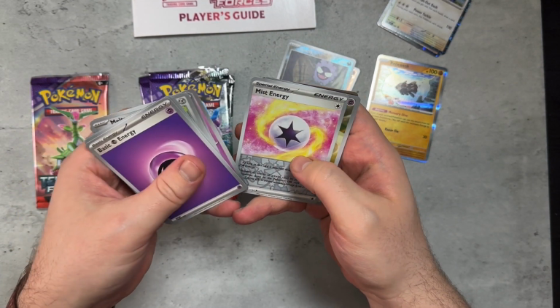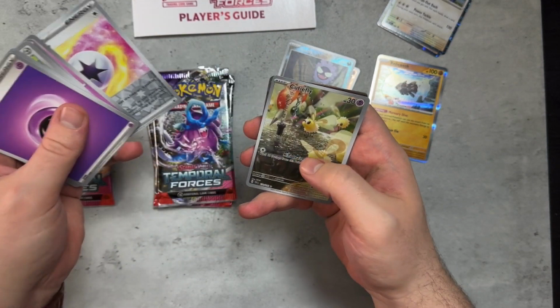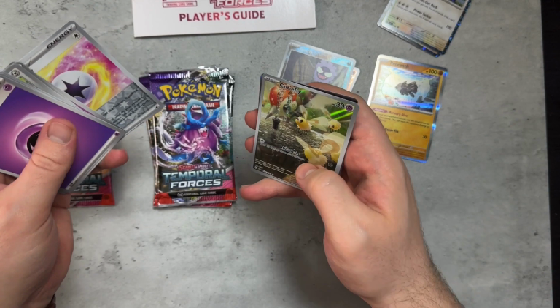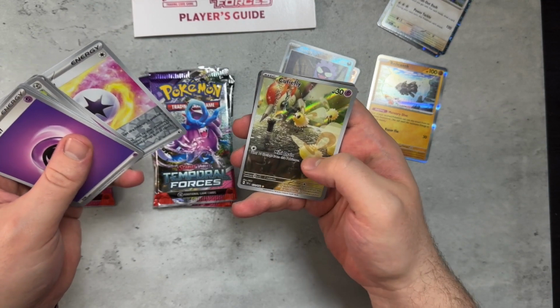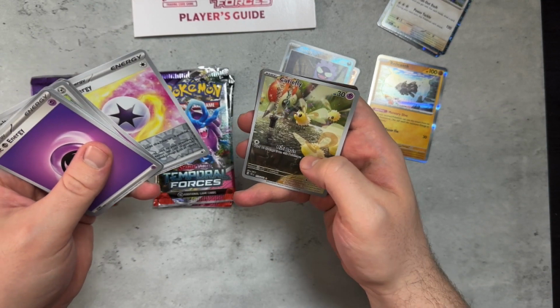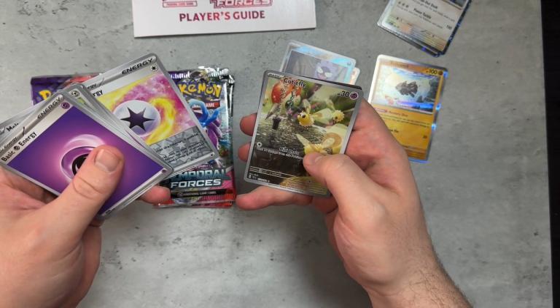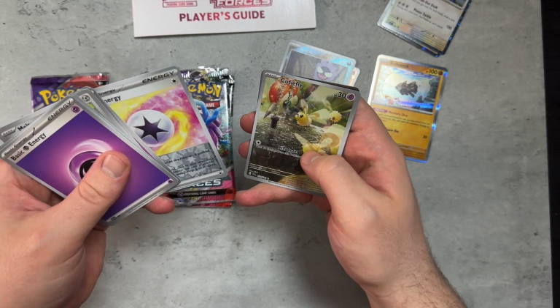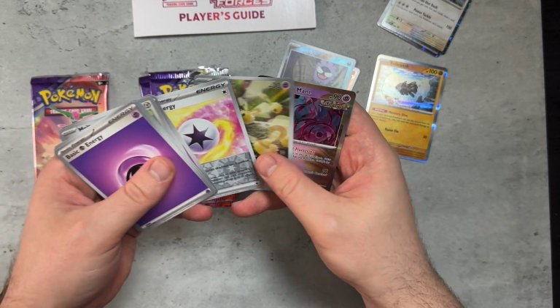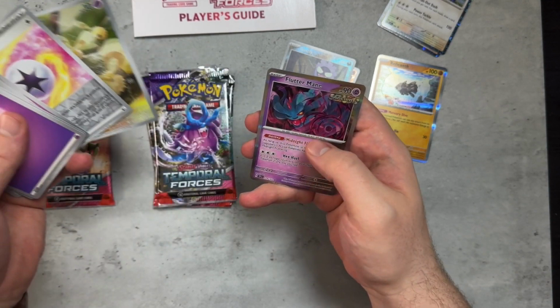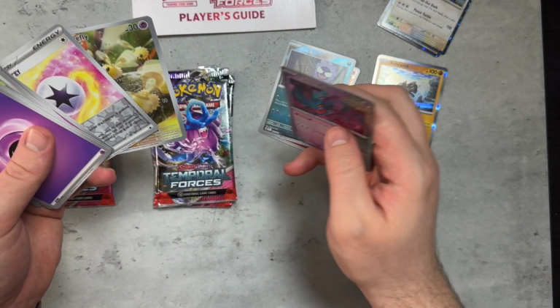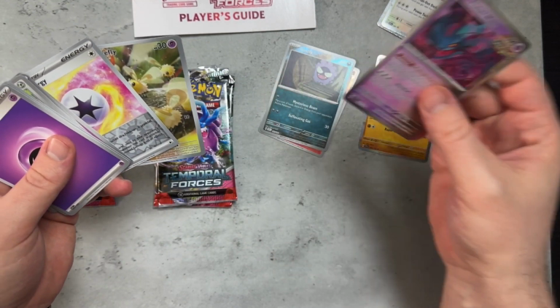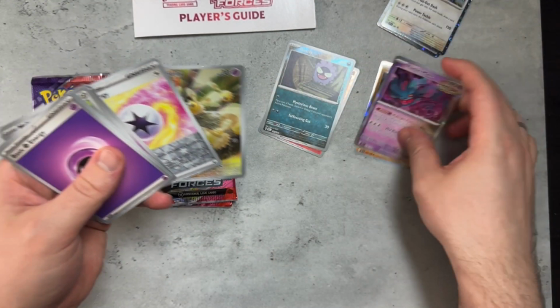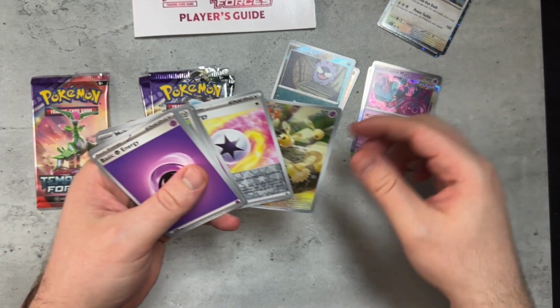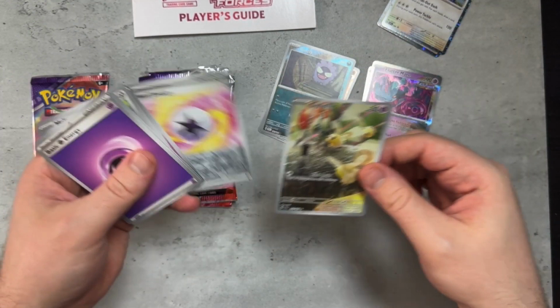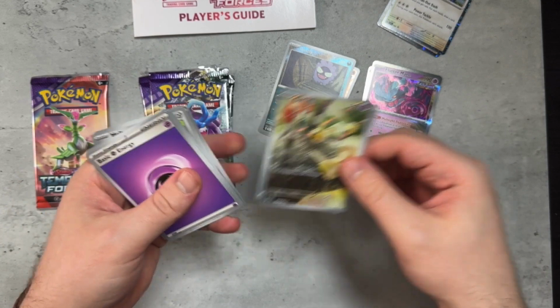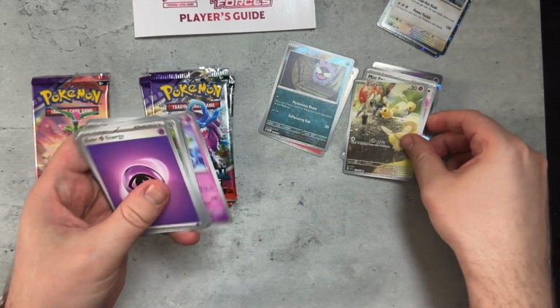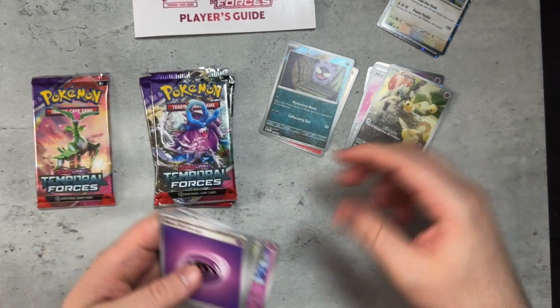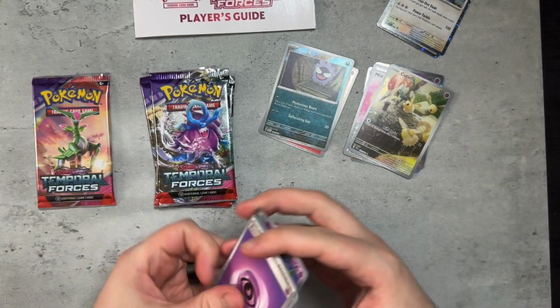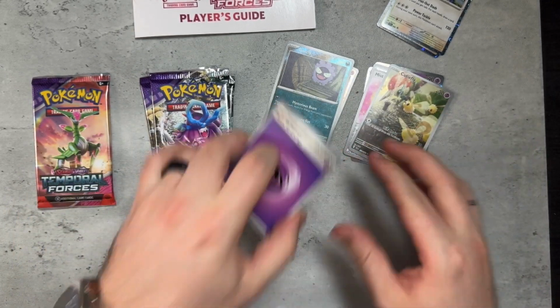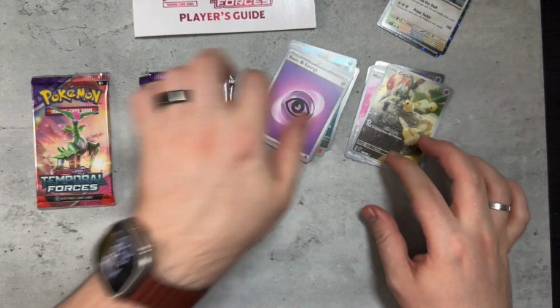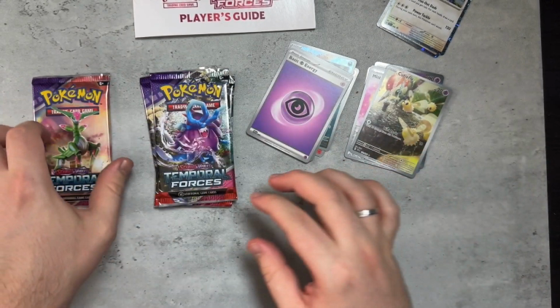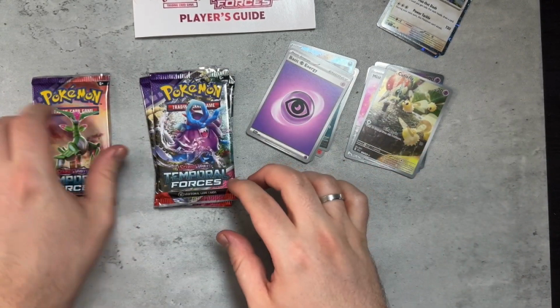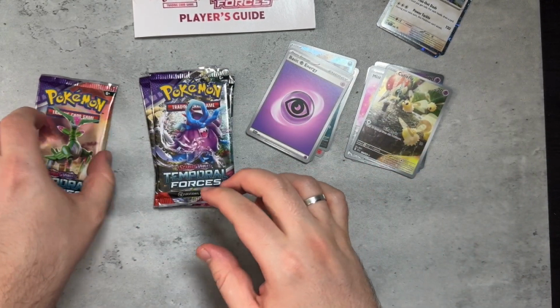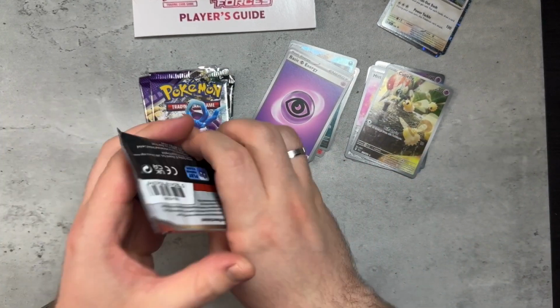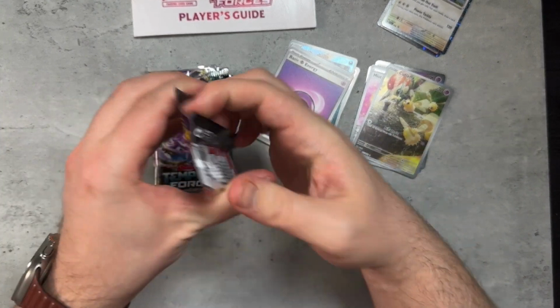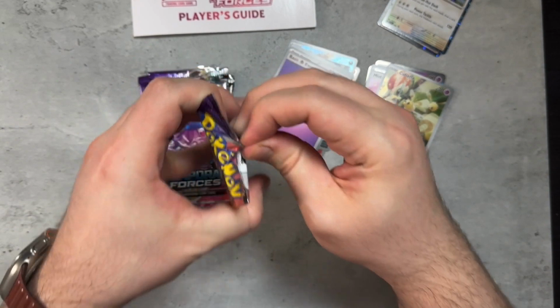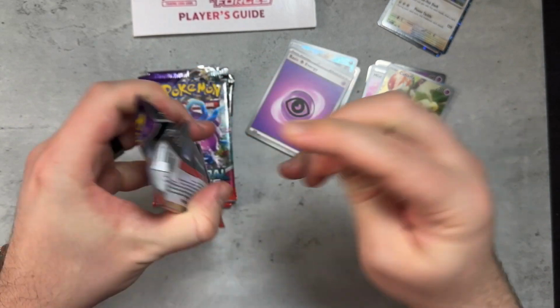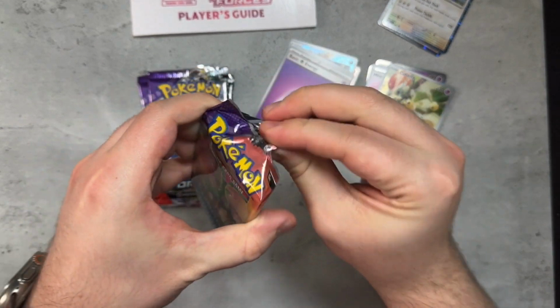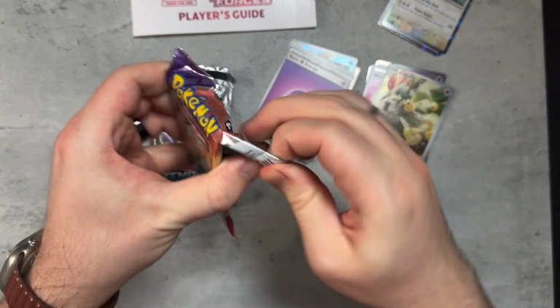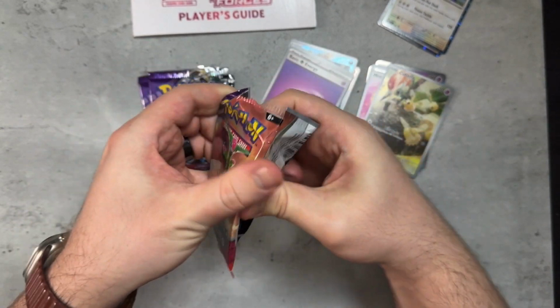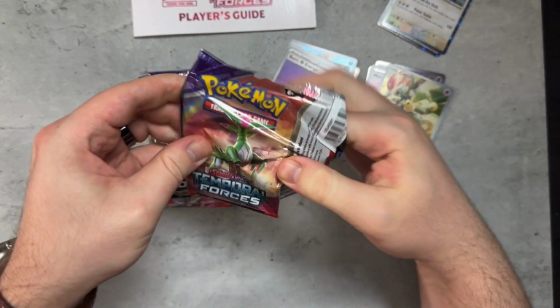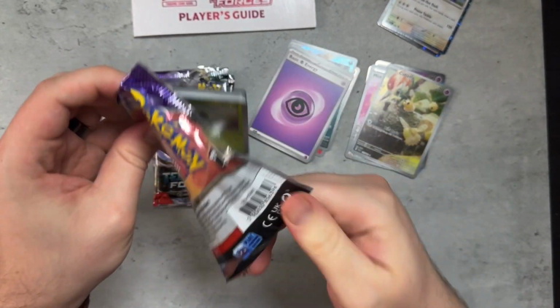Mist Energy. A Cutiefly and a Flutter Mane. We got a Cutiefly with a nice illustration art. Let's go with another Iron Leaves pack.